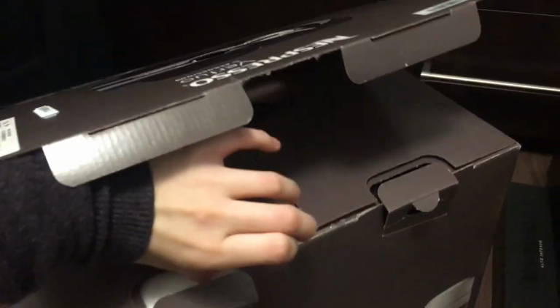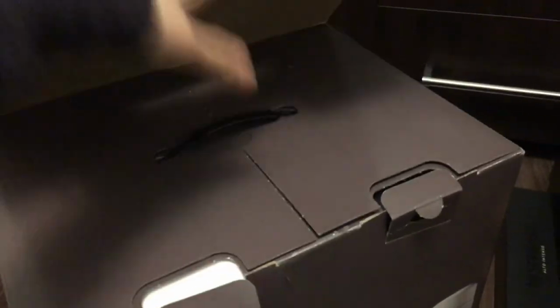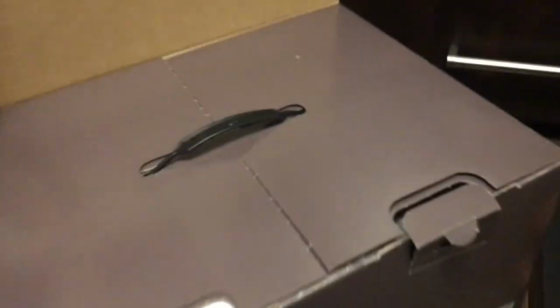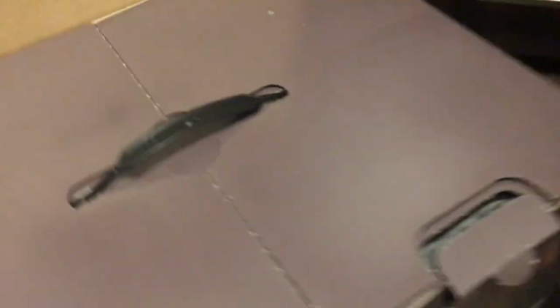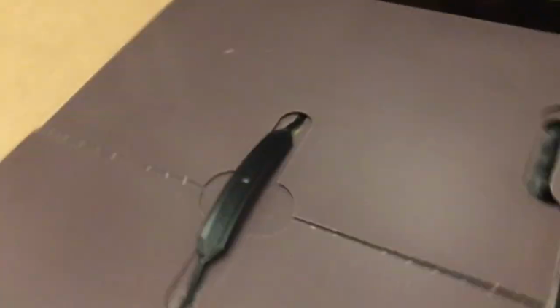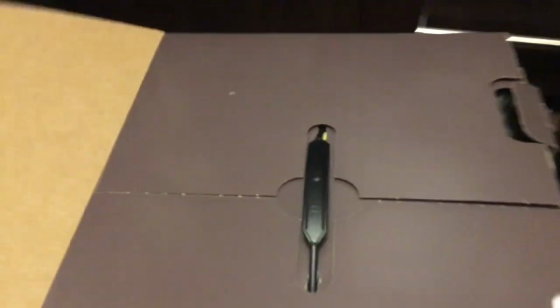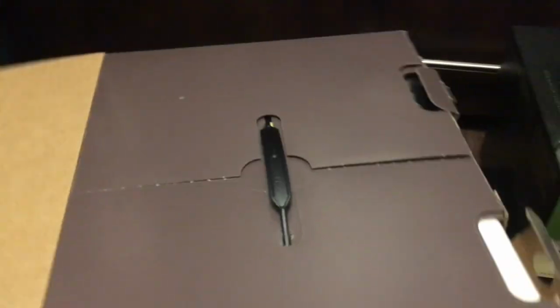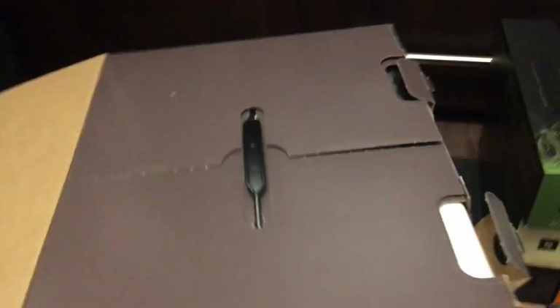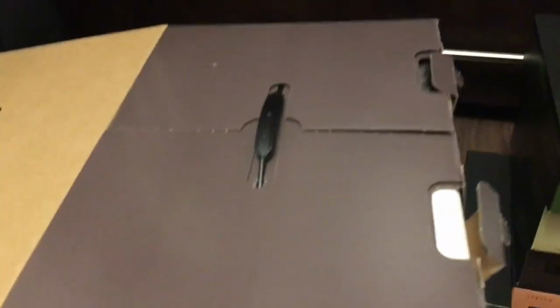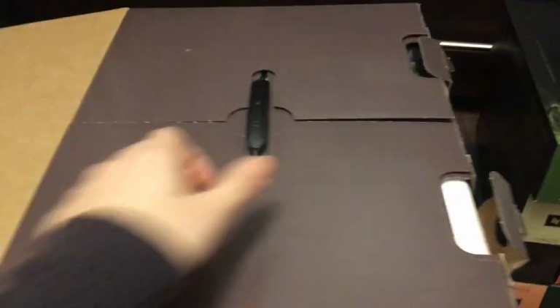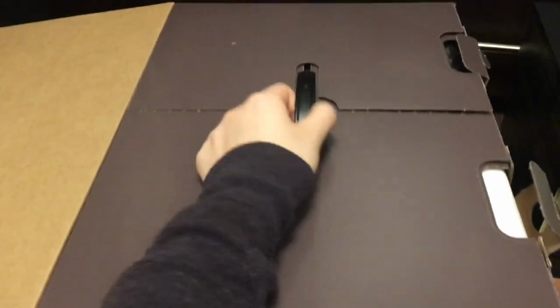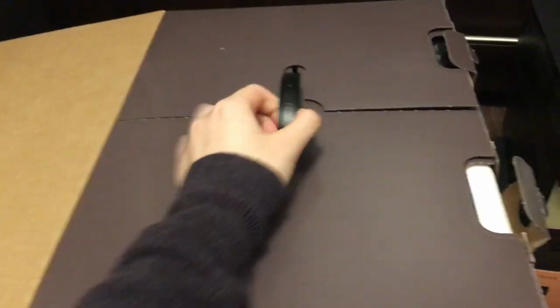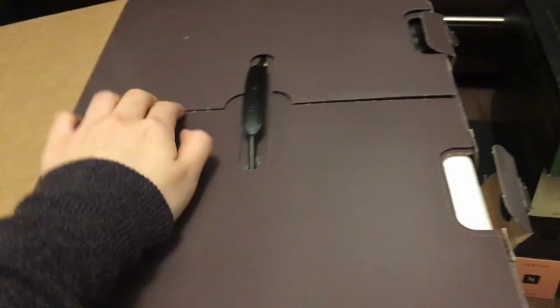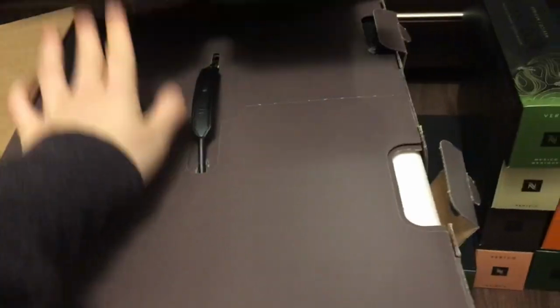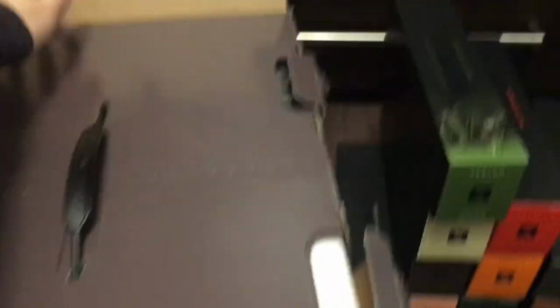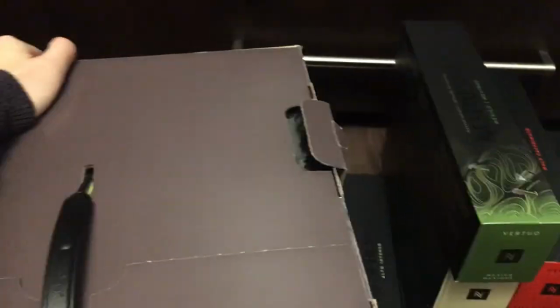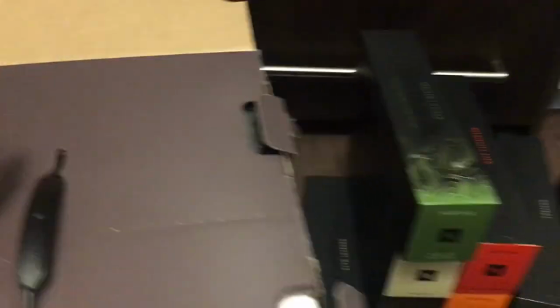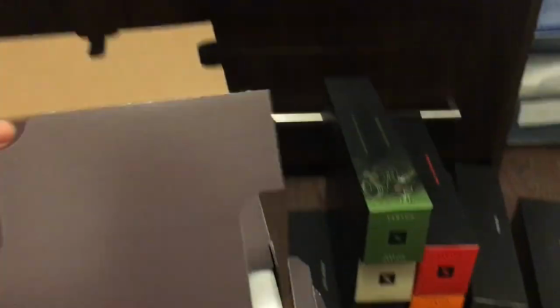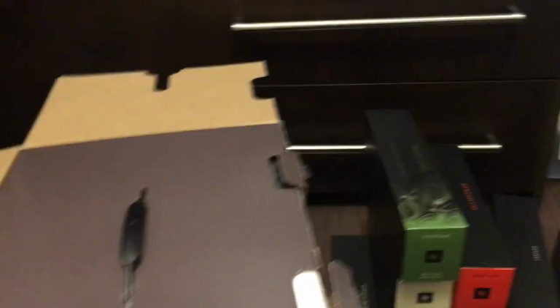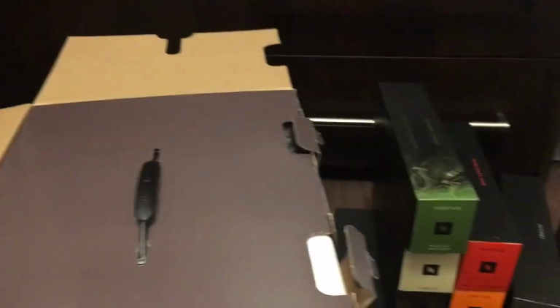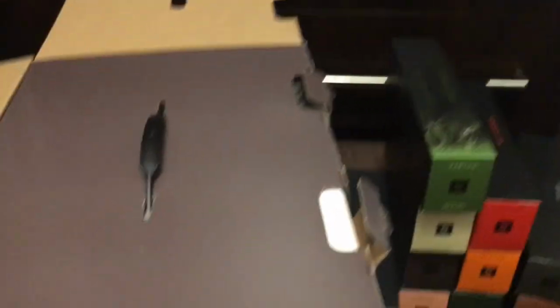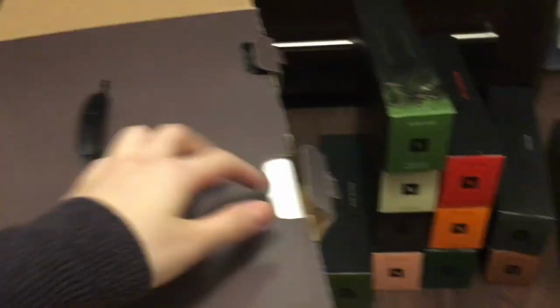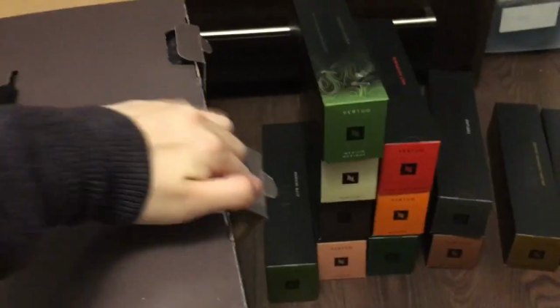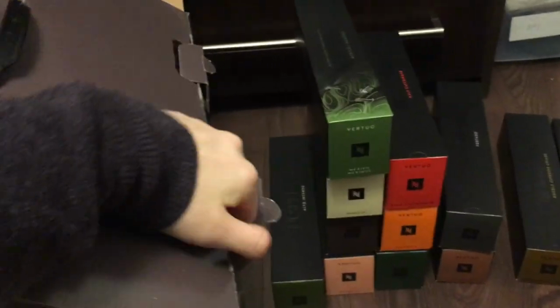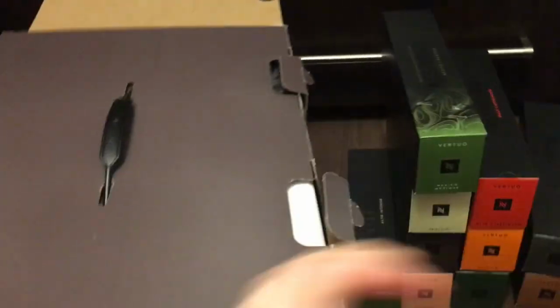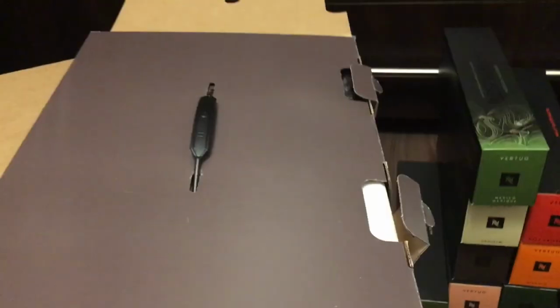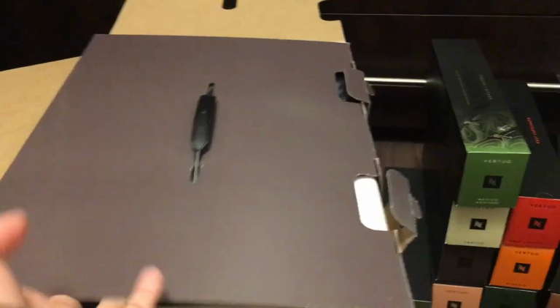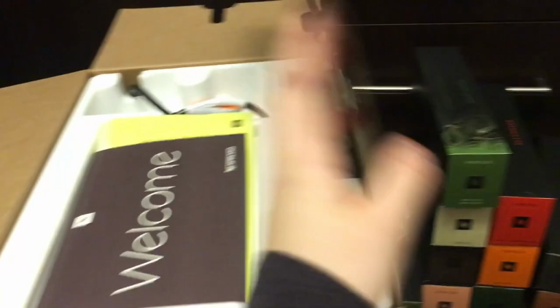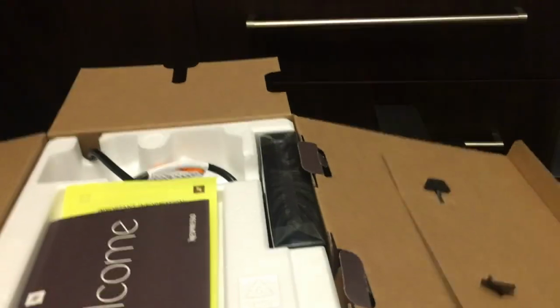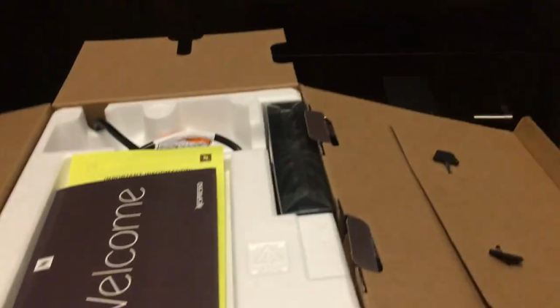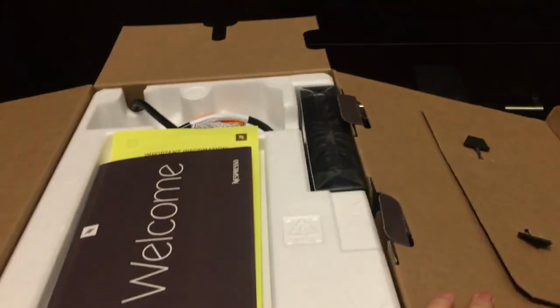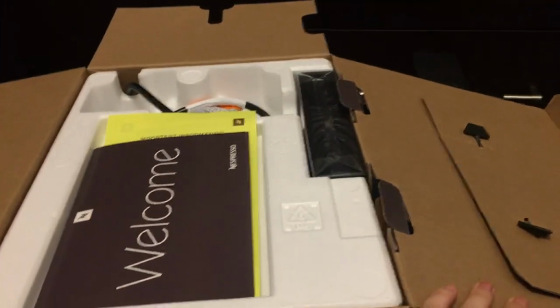Remember when you're a kid and you get really excited about getting a new phone or a new laptop? I haven't felt that kind of excitement in so long. I'm feeling it today, people.